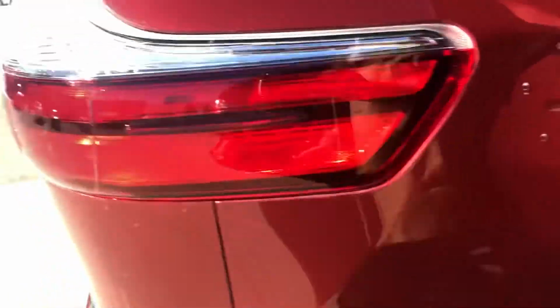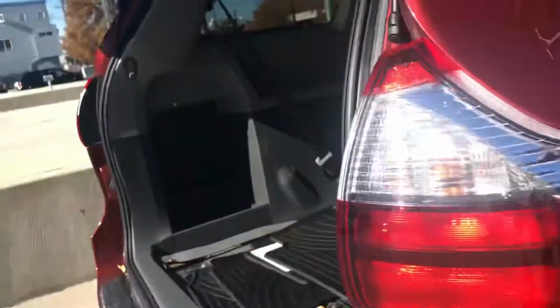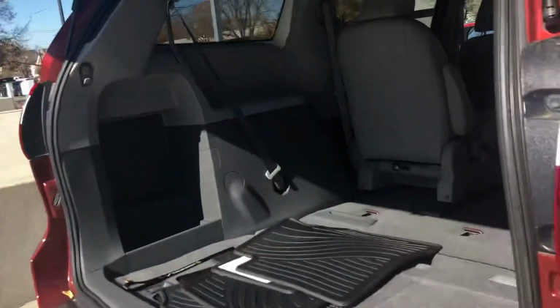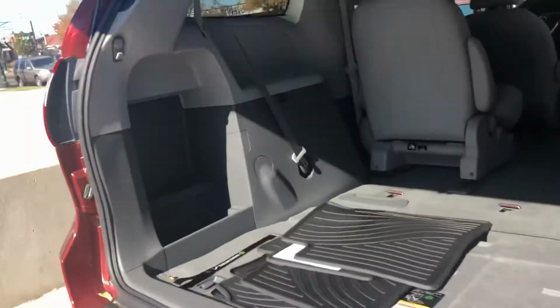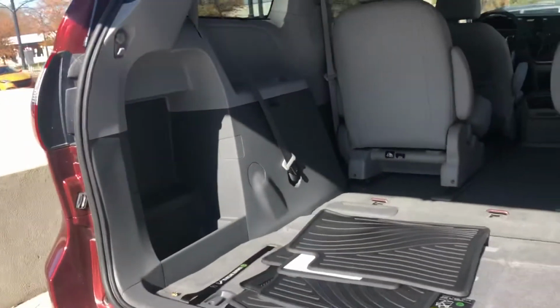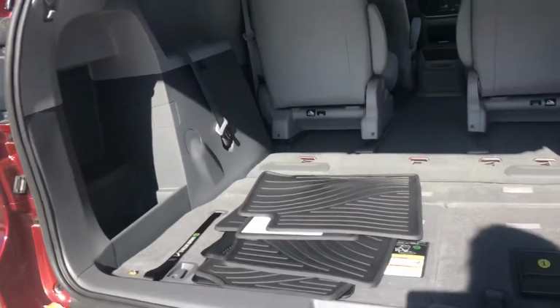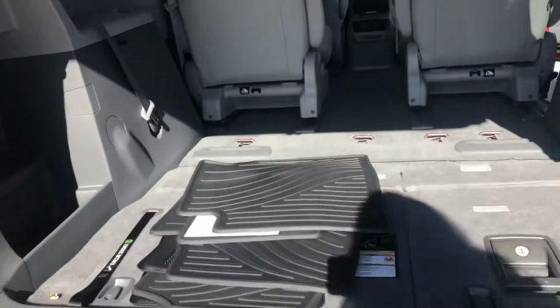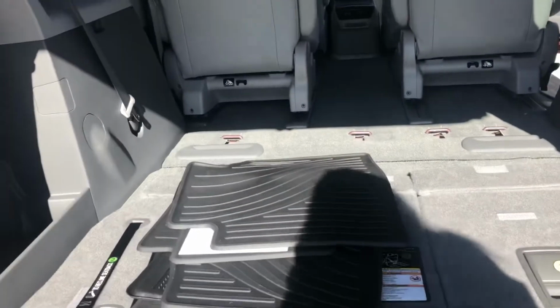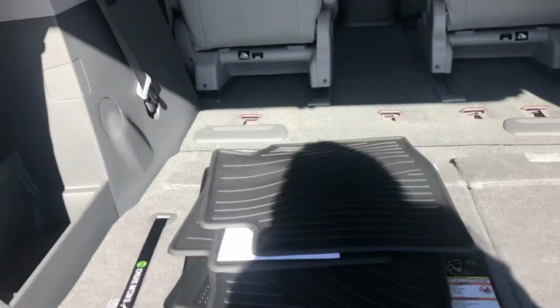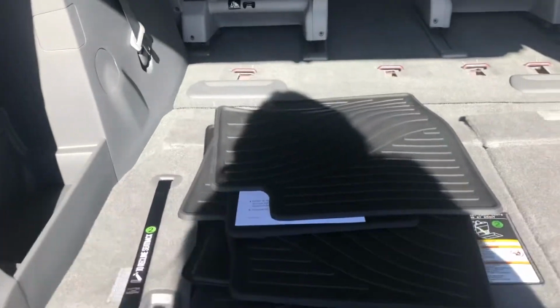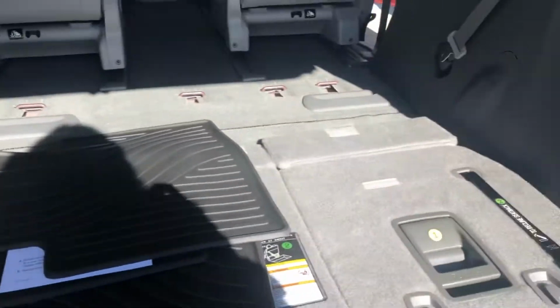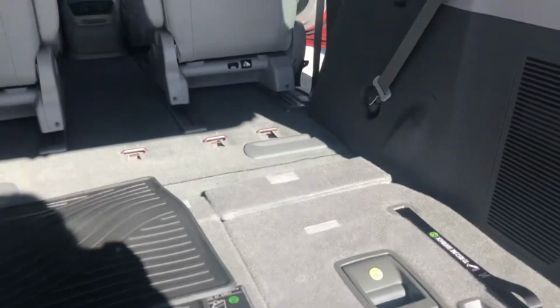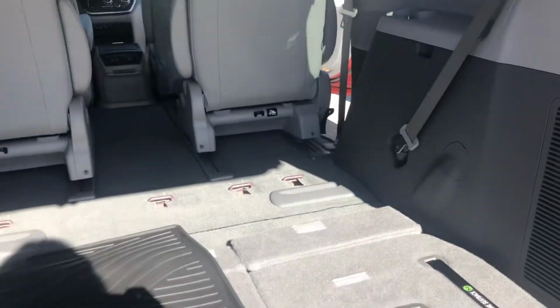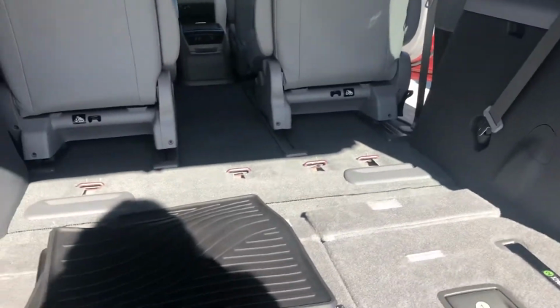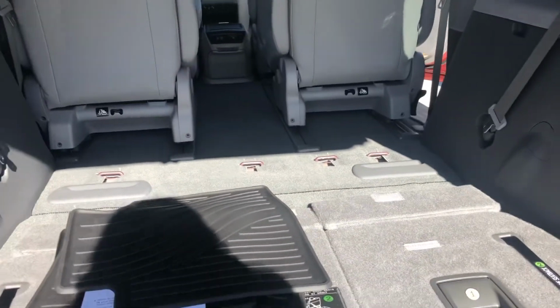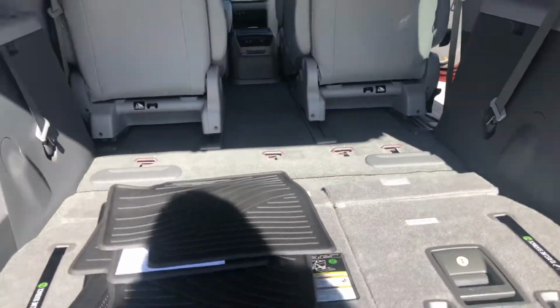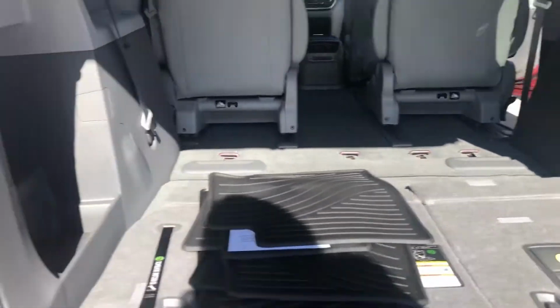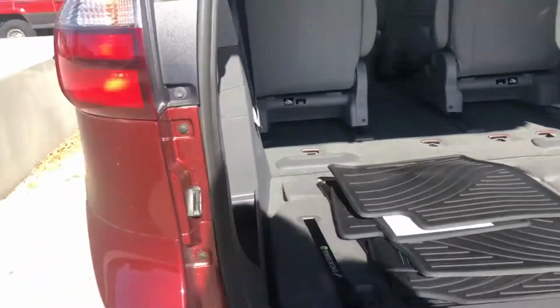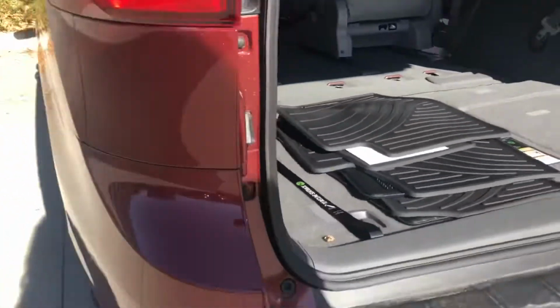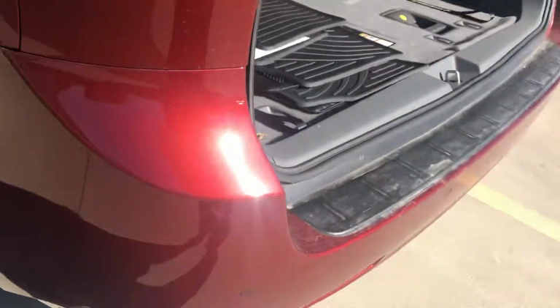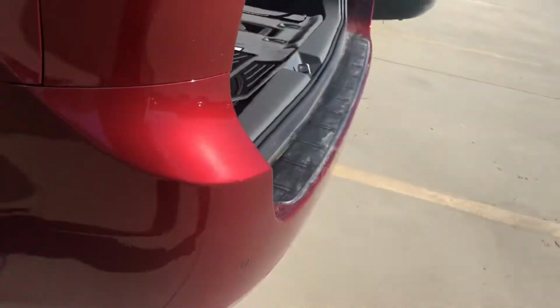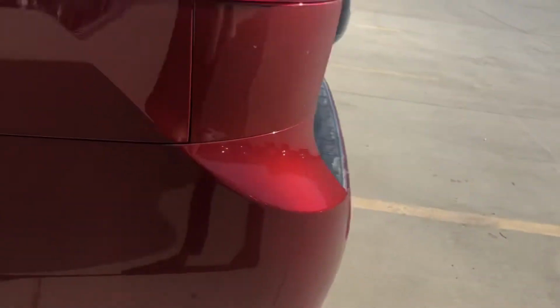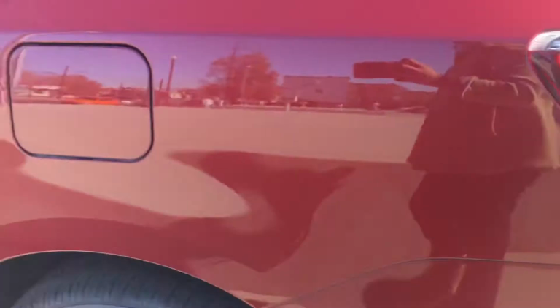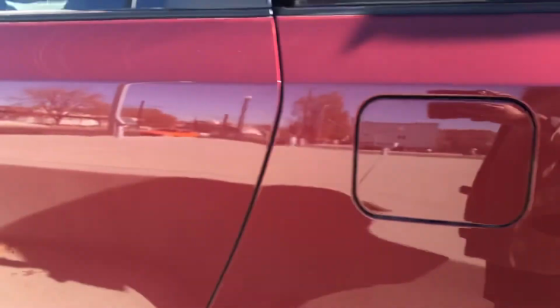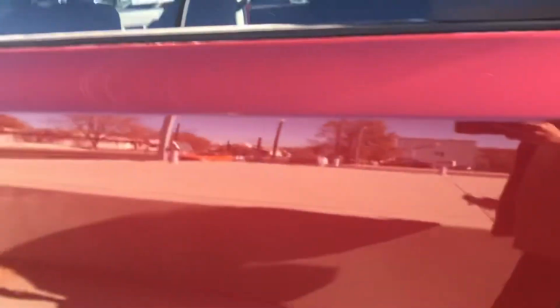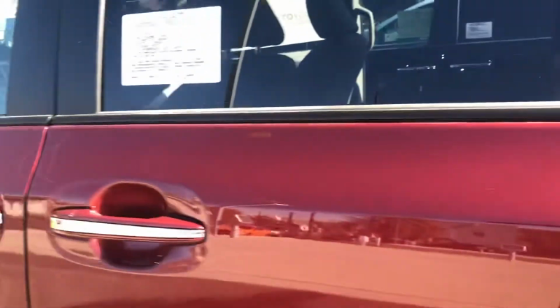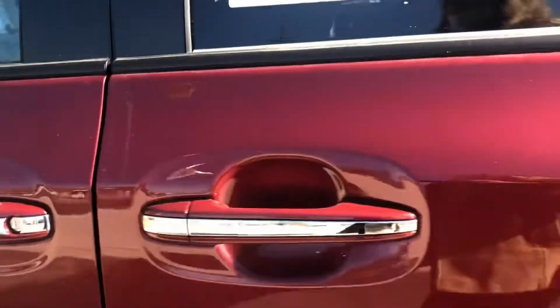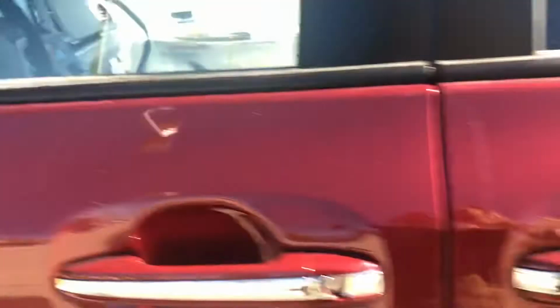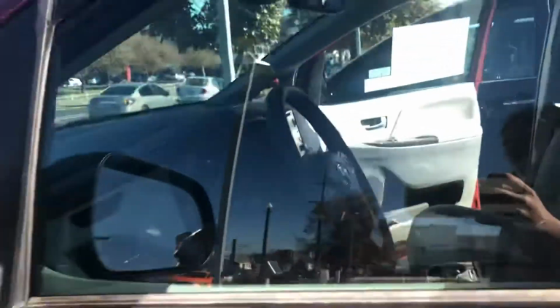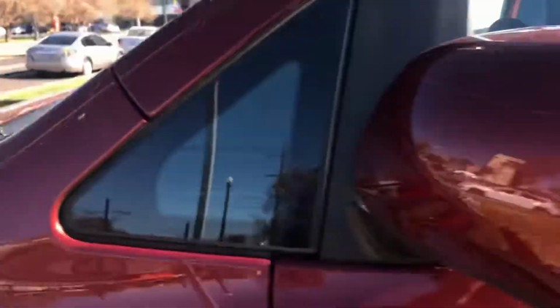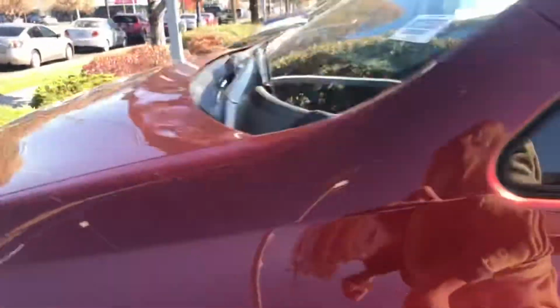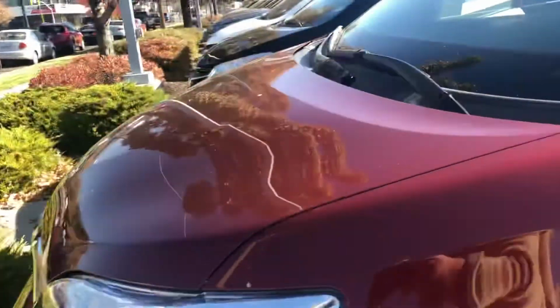On to the rear end, you do have an automatic liftgate. You've got your third row which can lay flat like so or up for passenger space. You also have a backup camera, parking sensors on the rear, chrome handles, and then blind spot monitoring and new side mirrors.